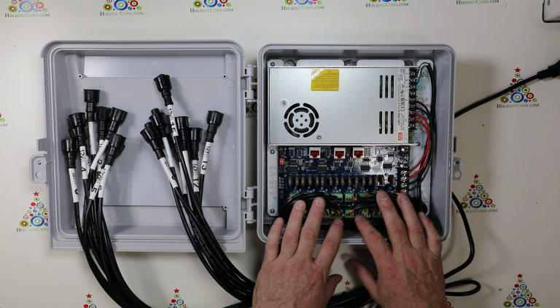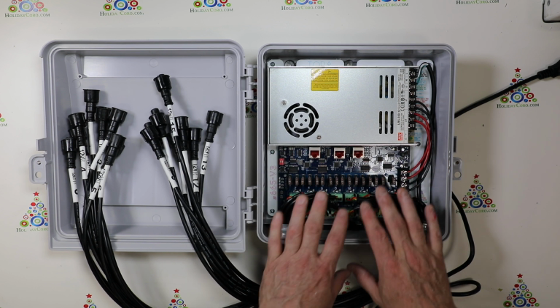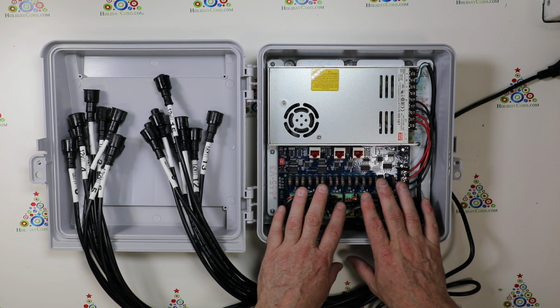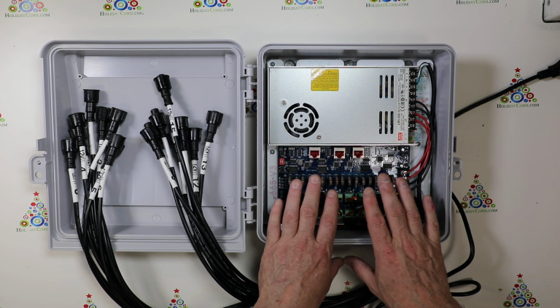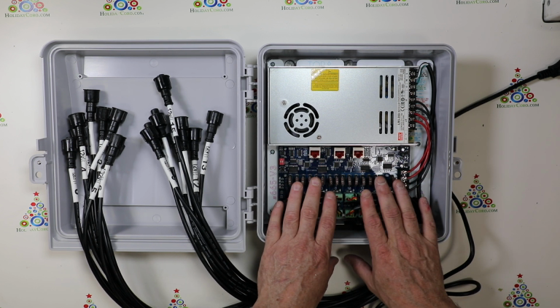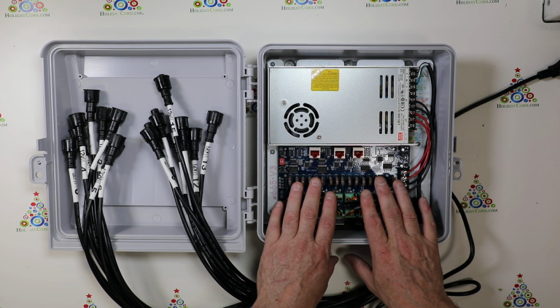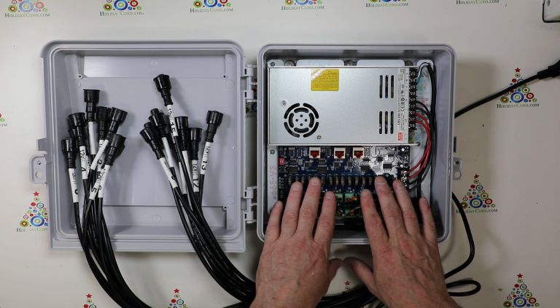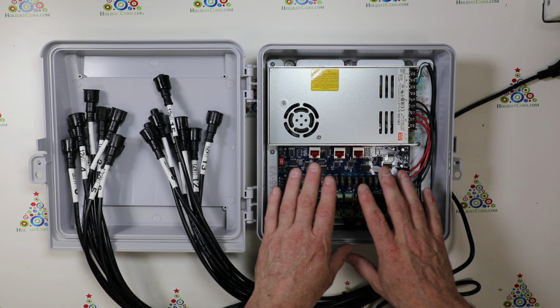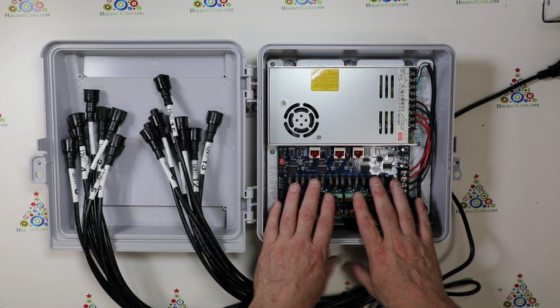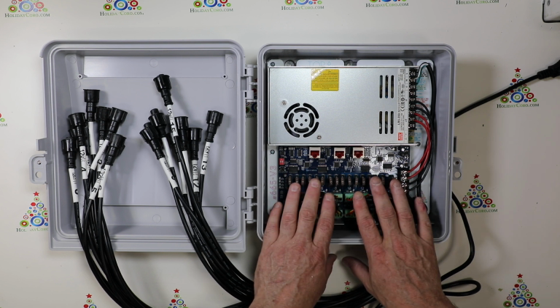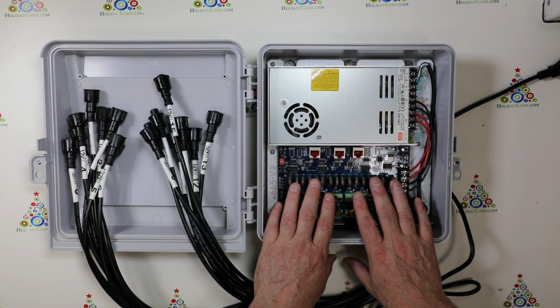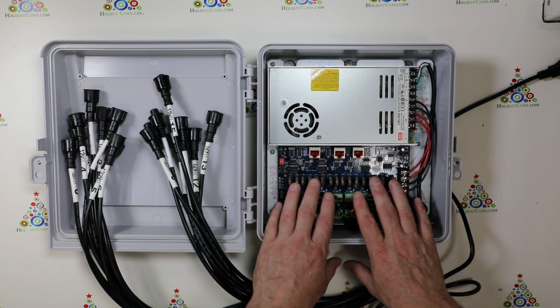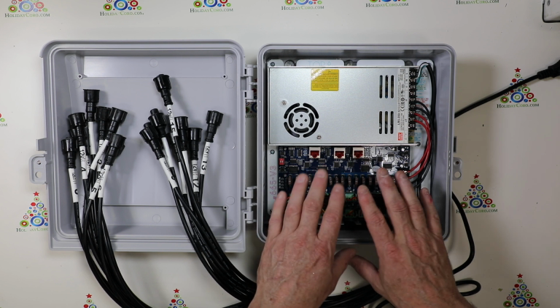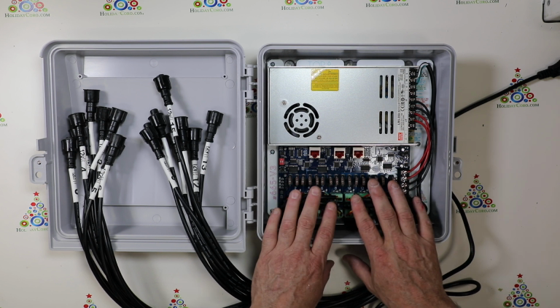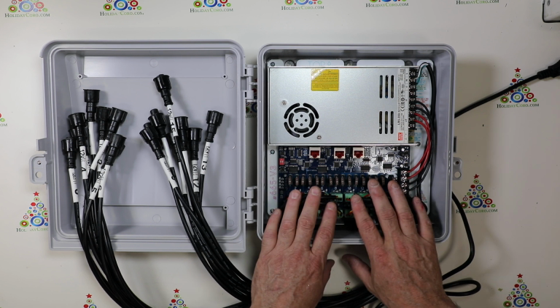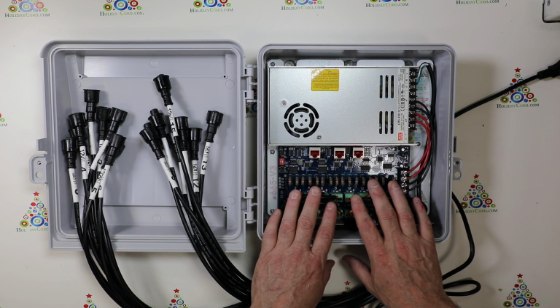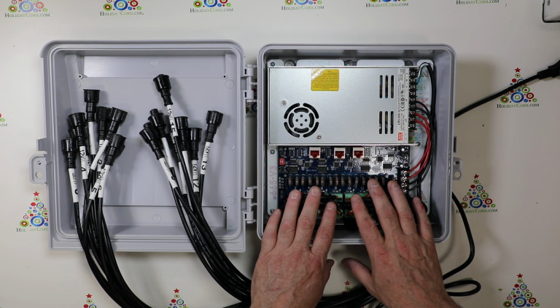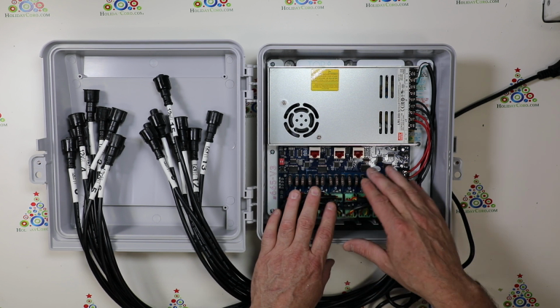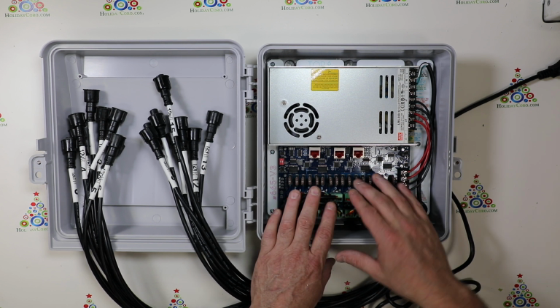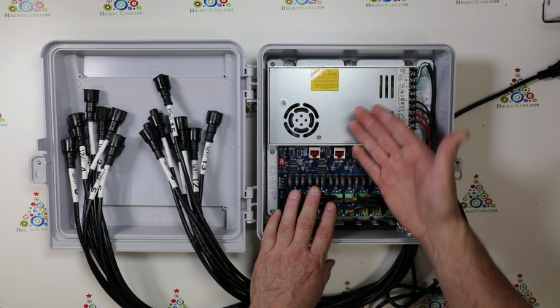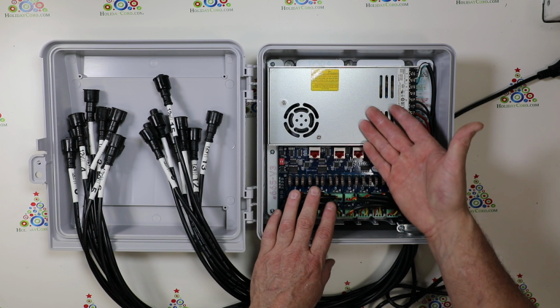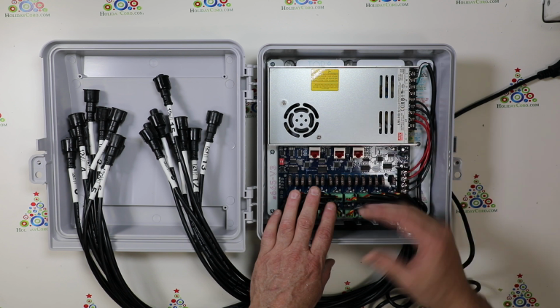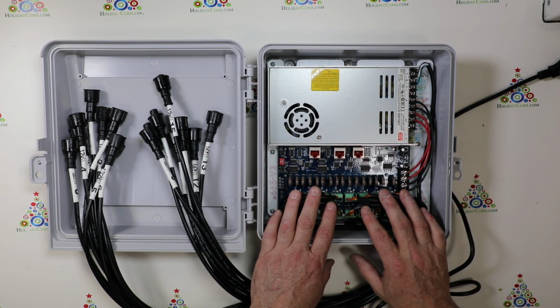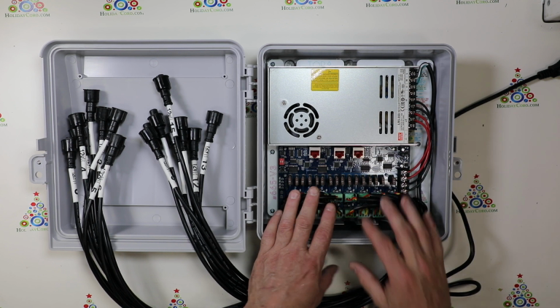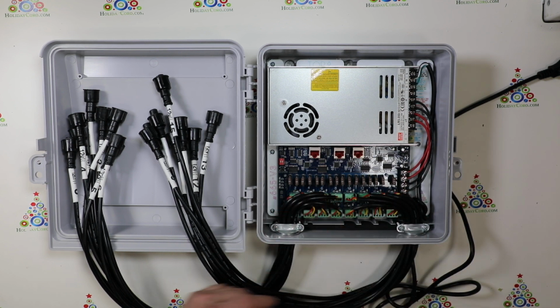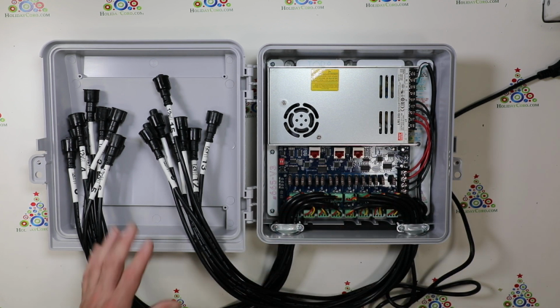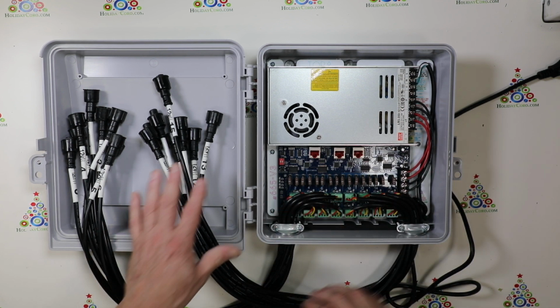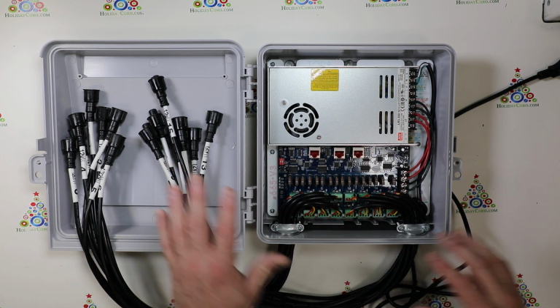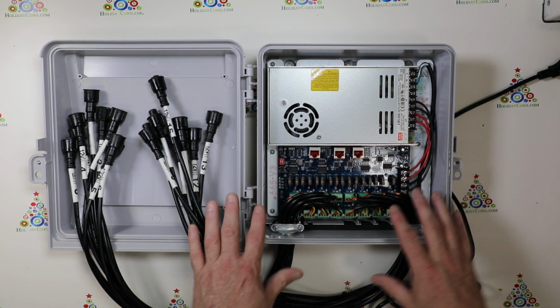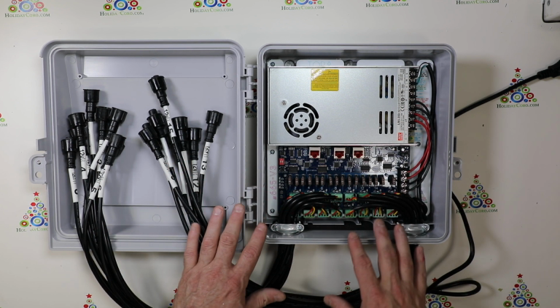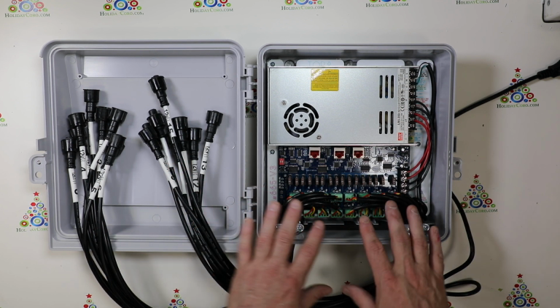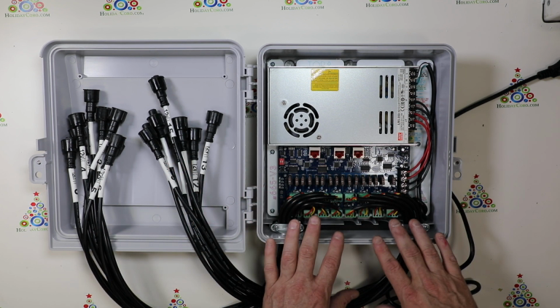This is for projects such as mega trees, lots of arches, matrixes, or other projects that only require one single power supply. This product is ready to run and can be assembled